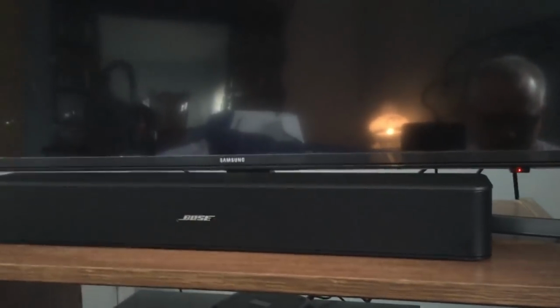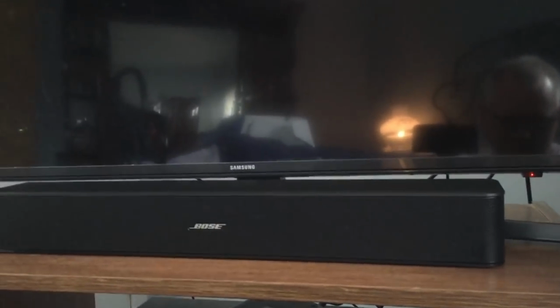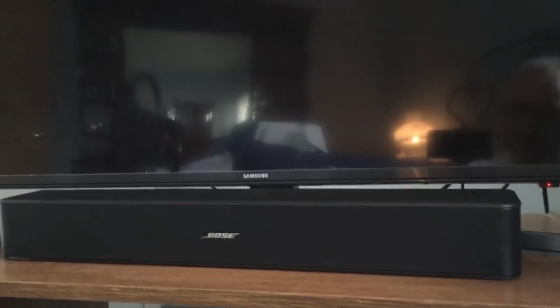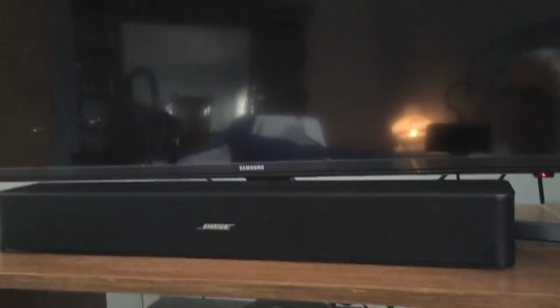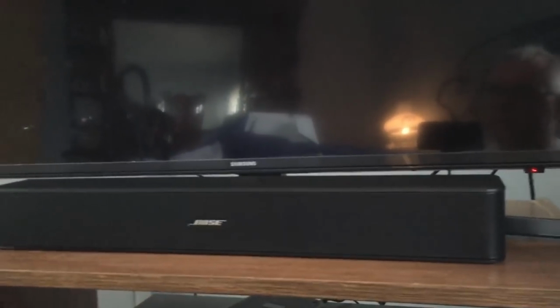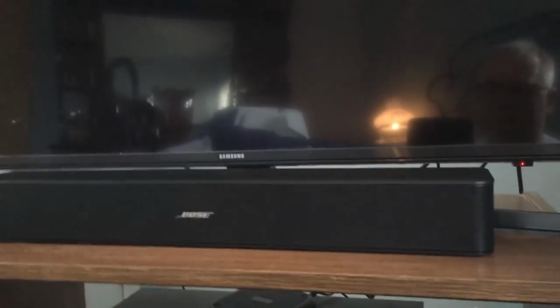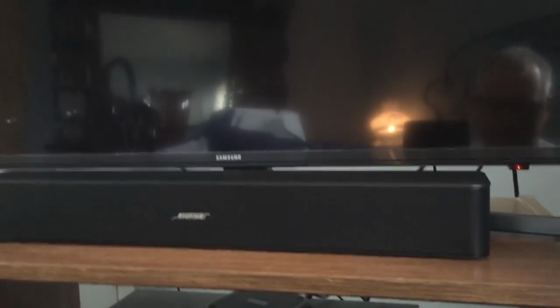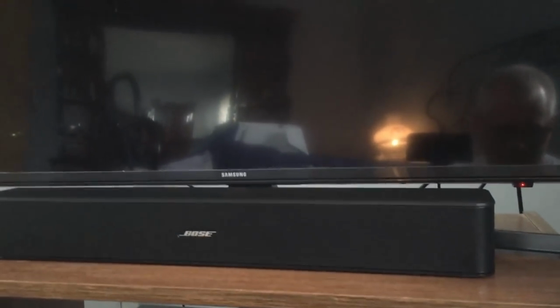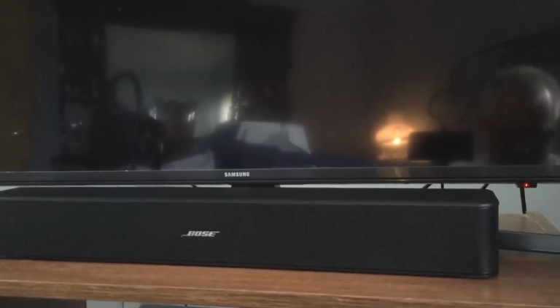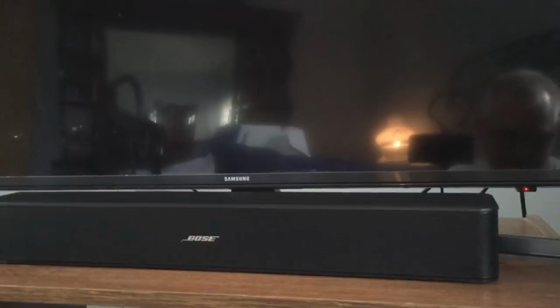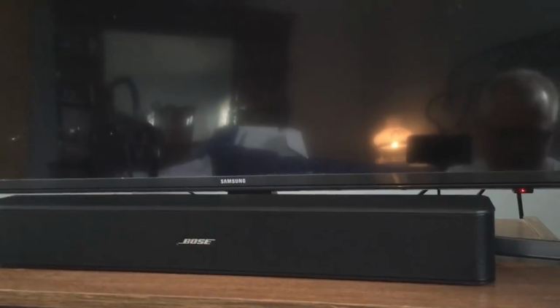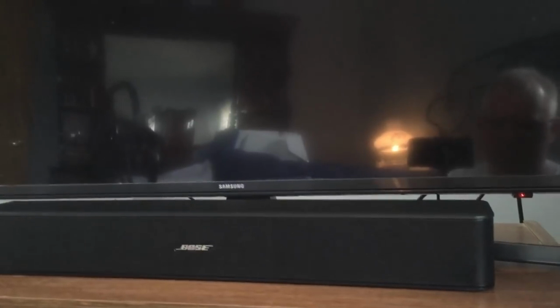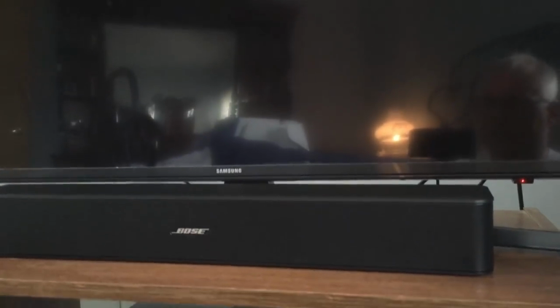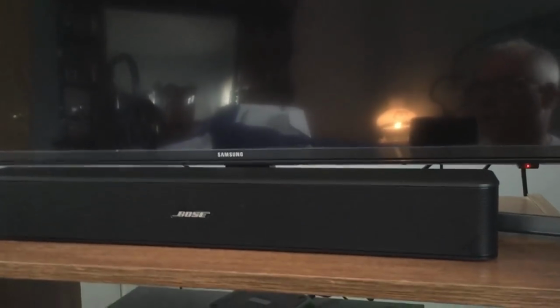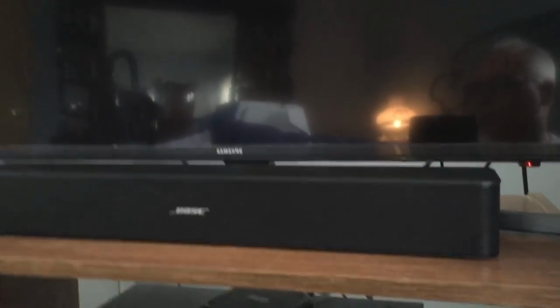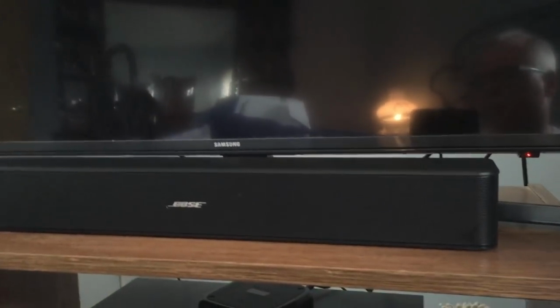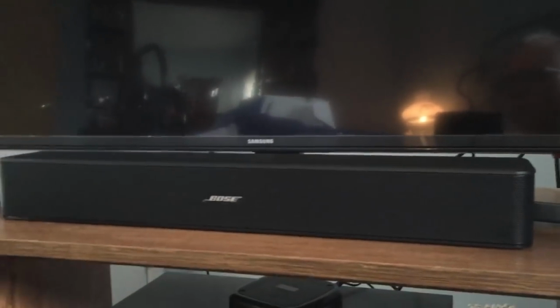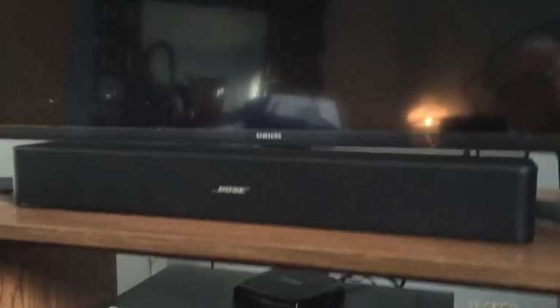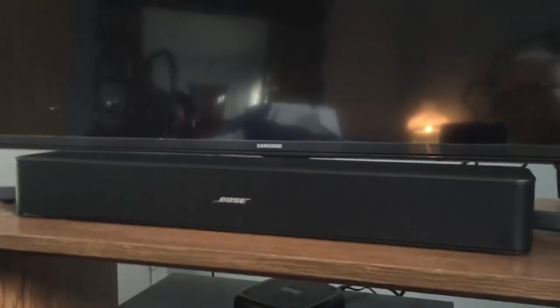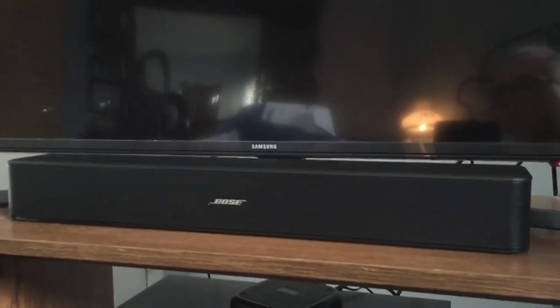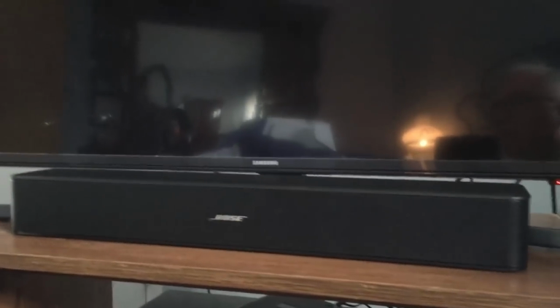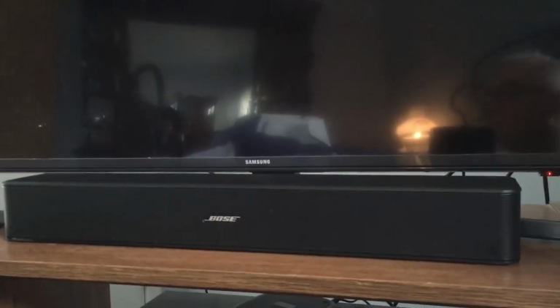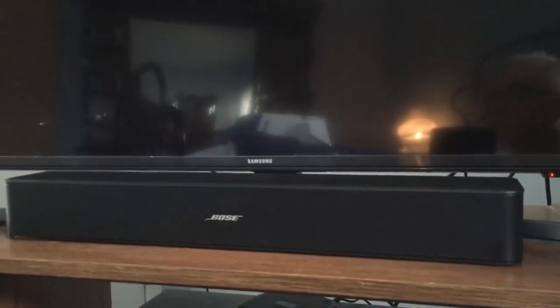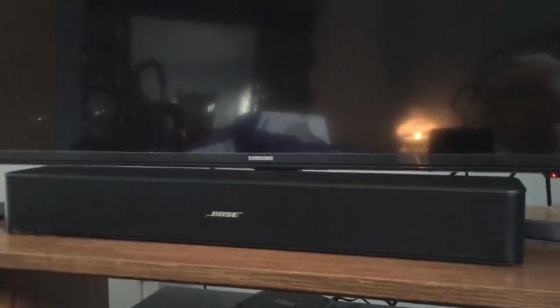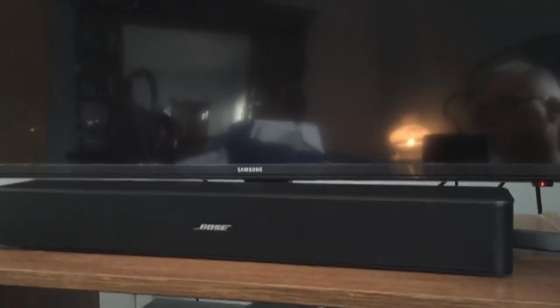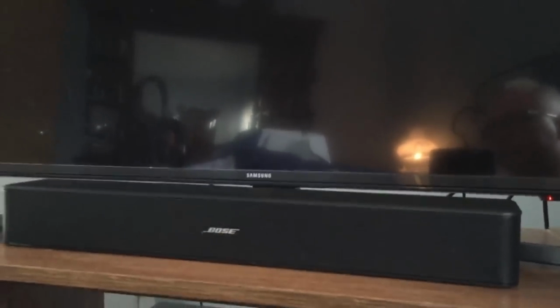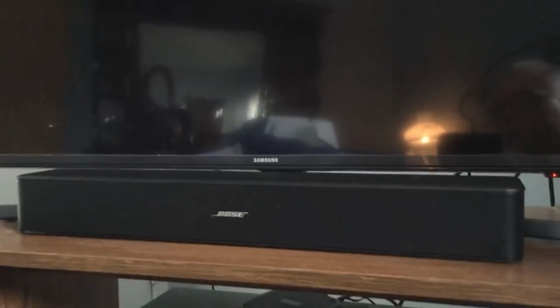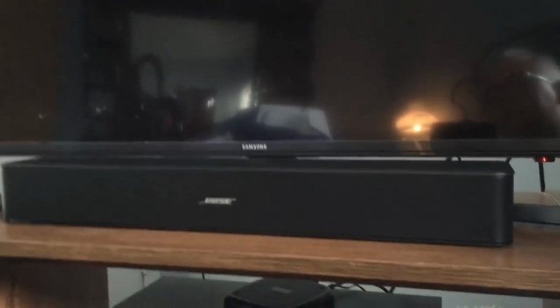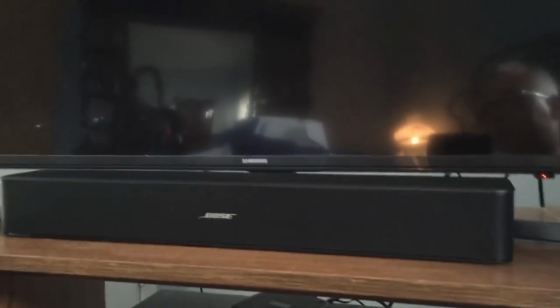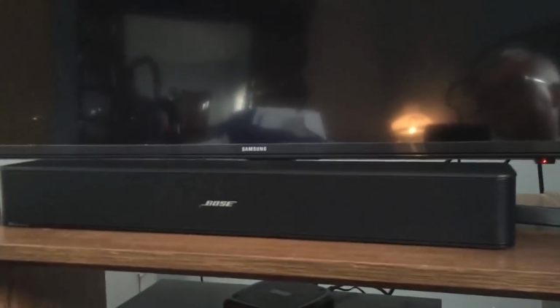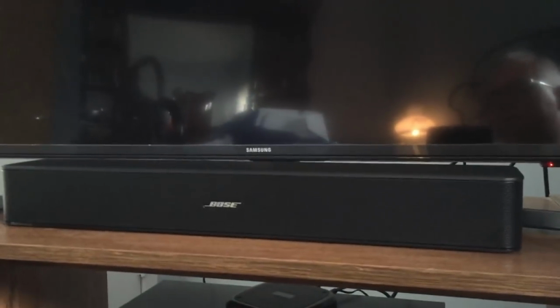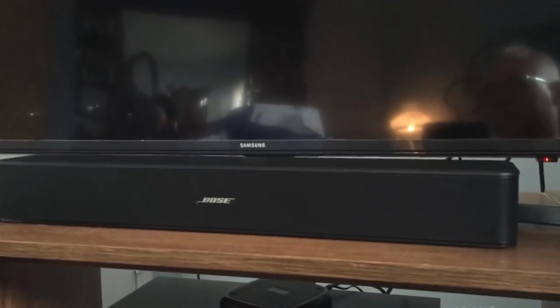The other thing that comes in the box is a plug and an optical cable. I highly recommend using the optical cable if you have an optical out on your TV.